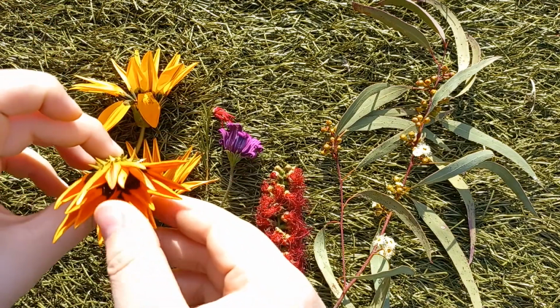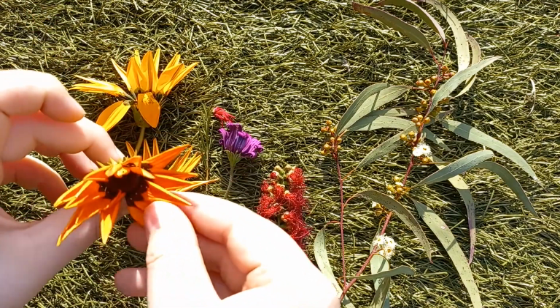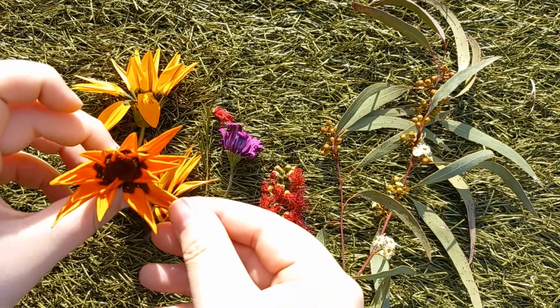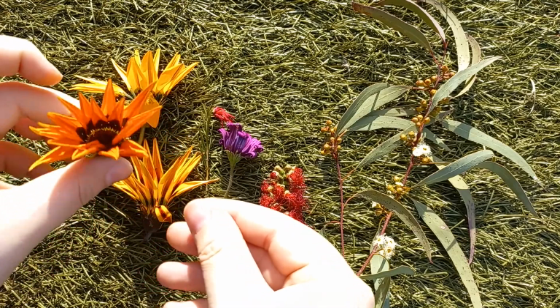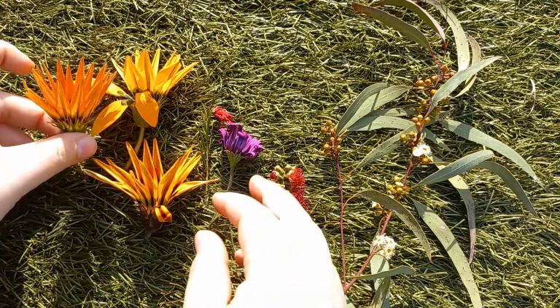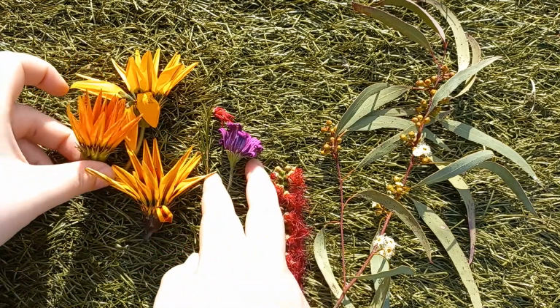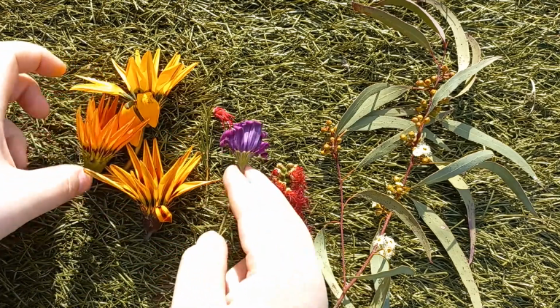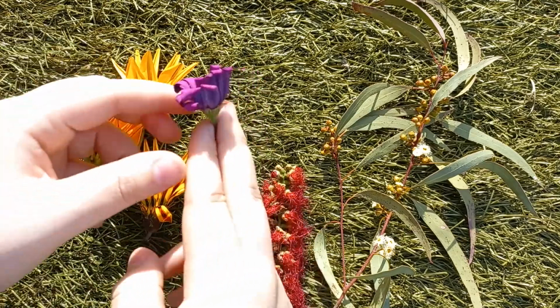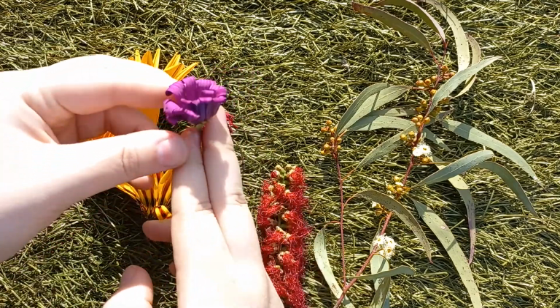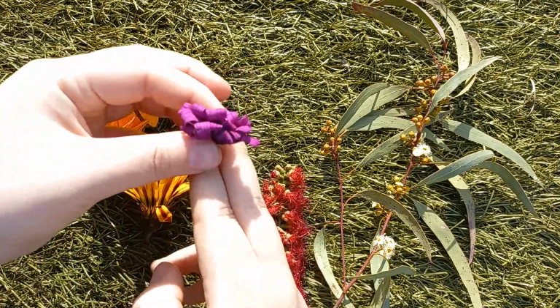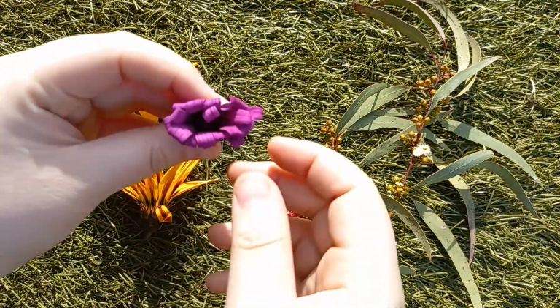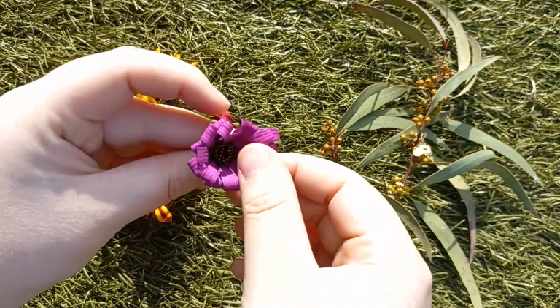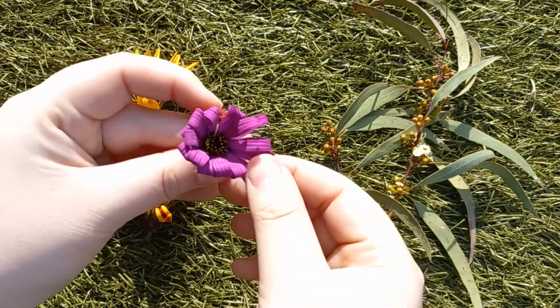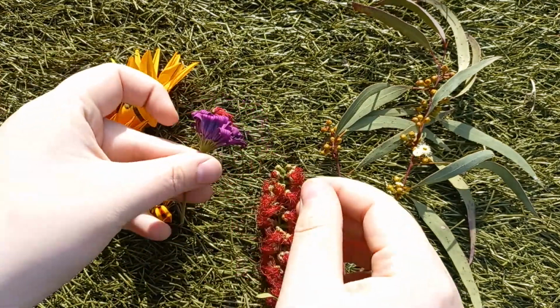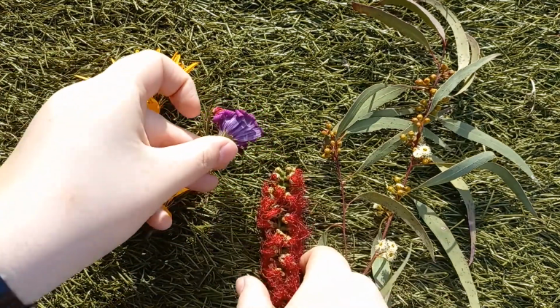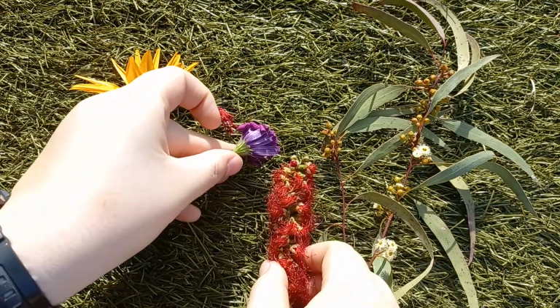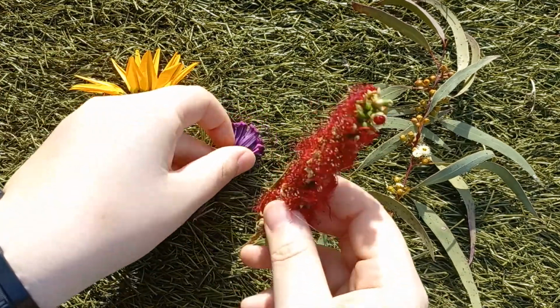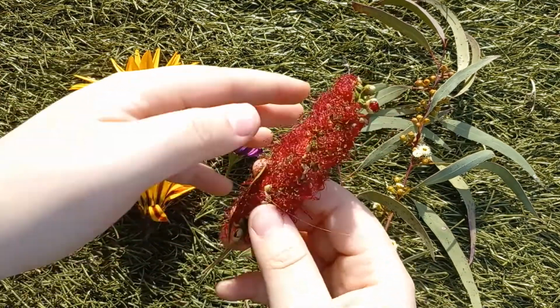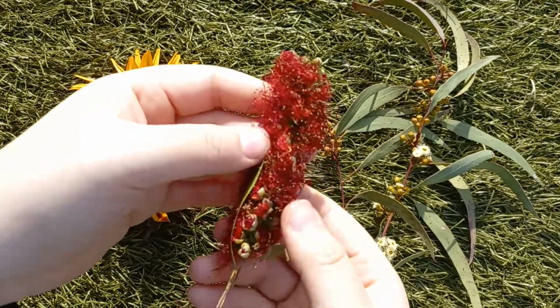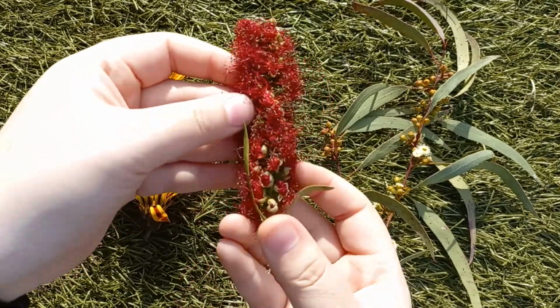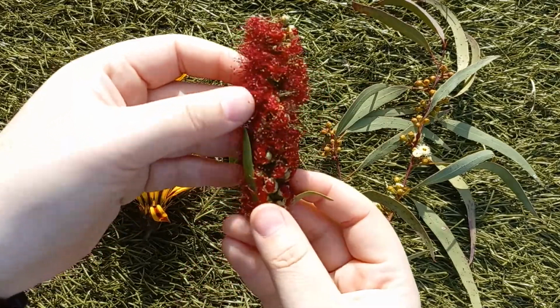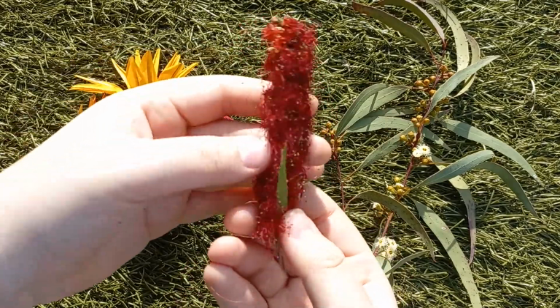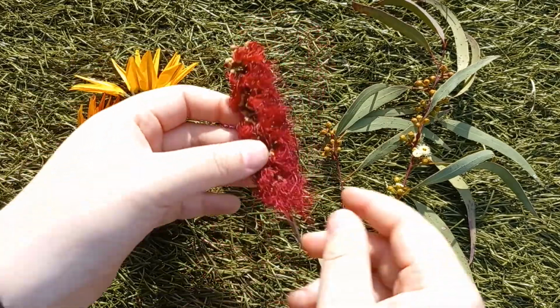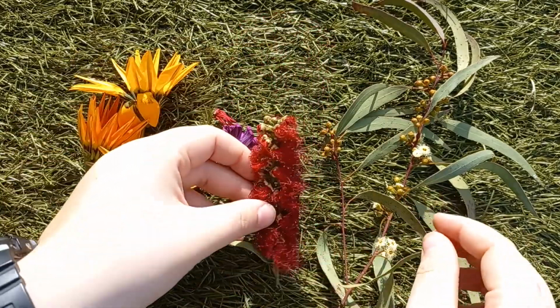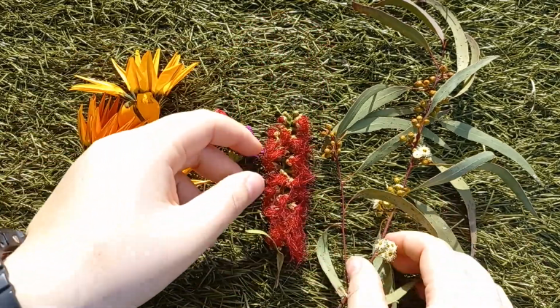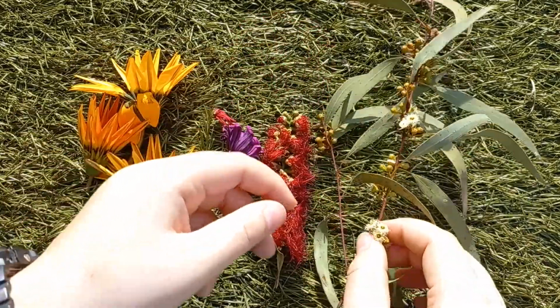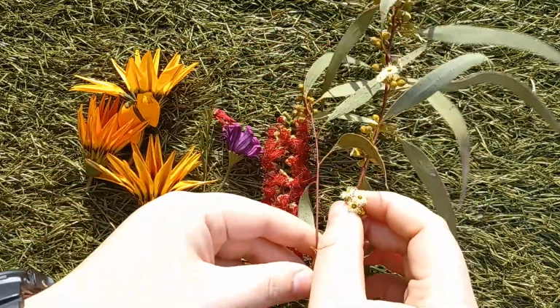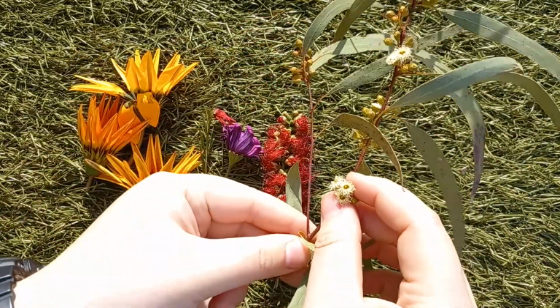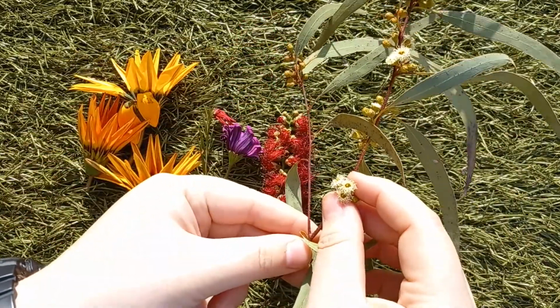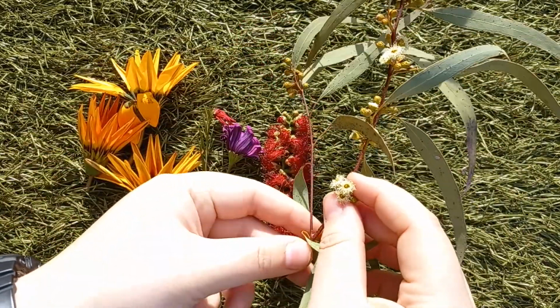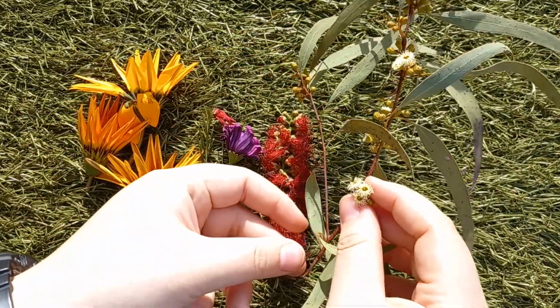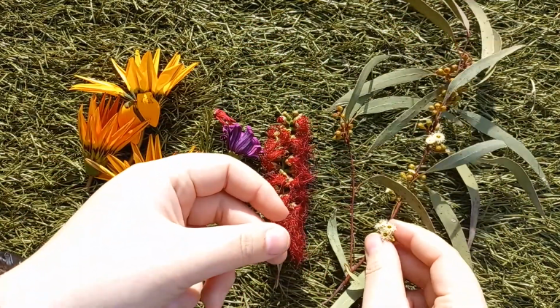These ones have long yellow petals. This one has shorter purple petals. This one has many thin red petals. And this one has little white flowers.